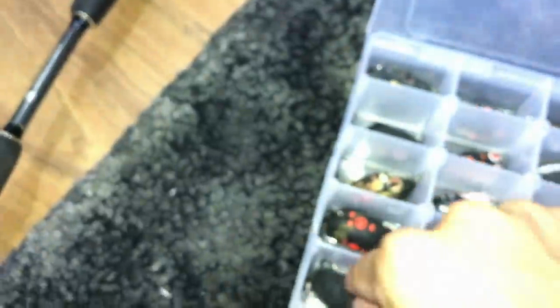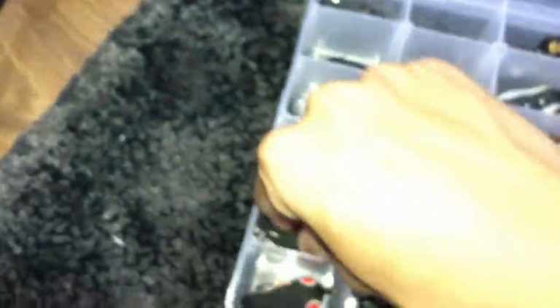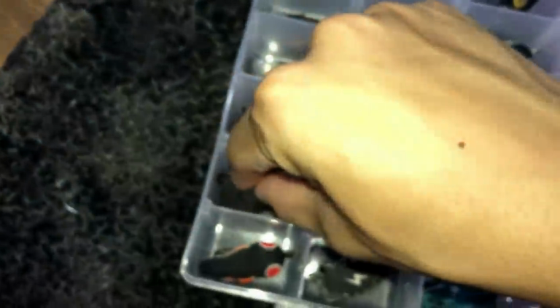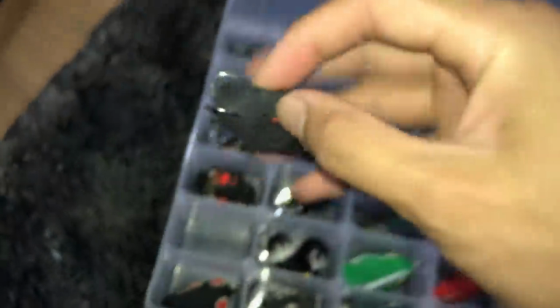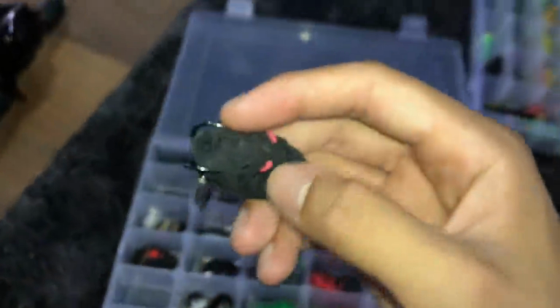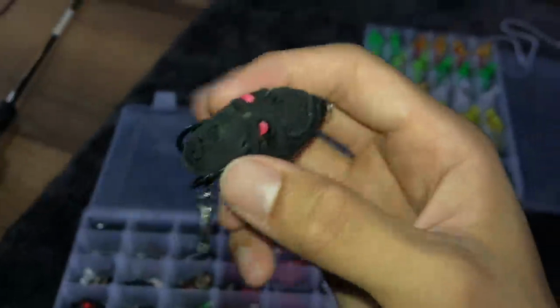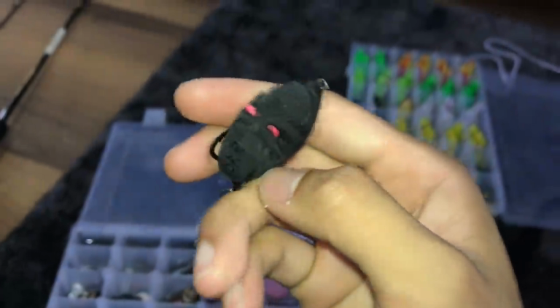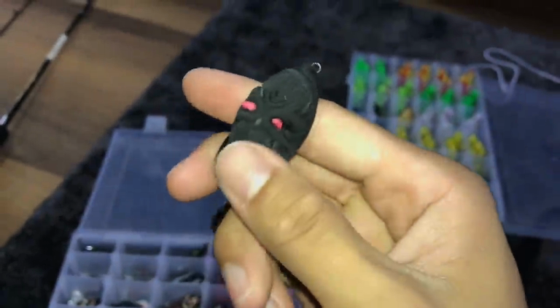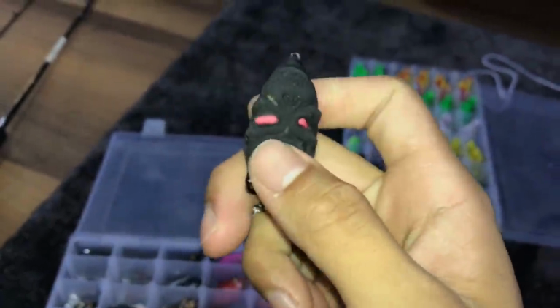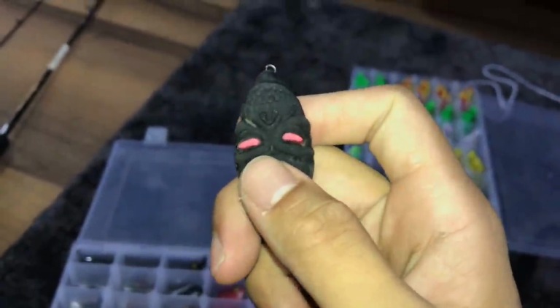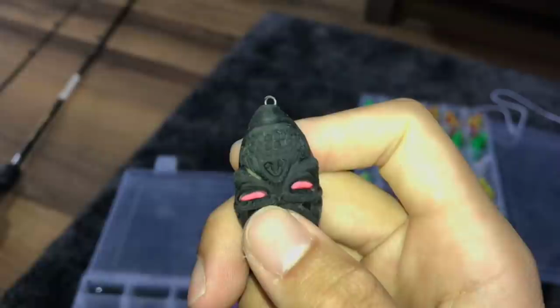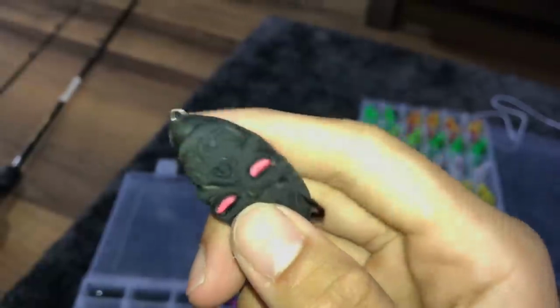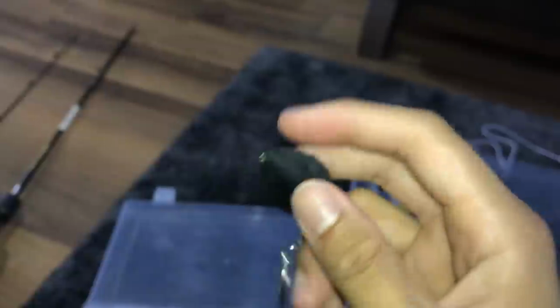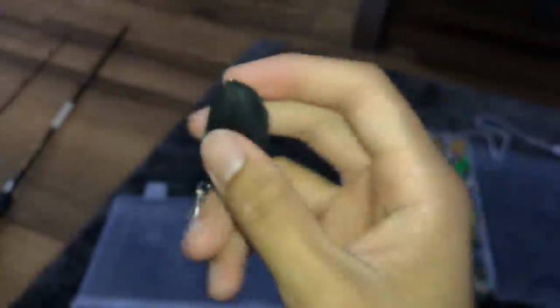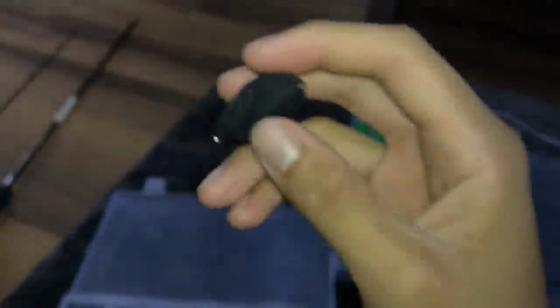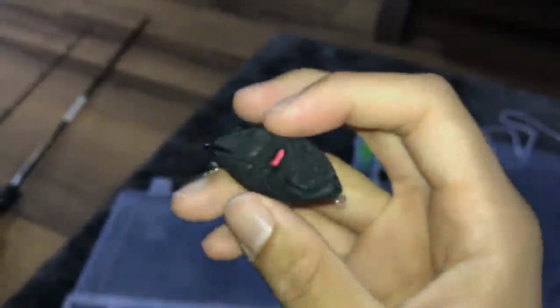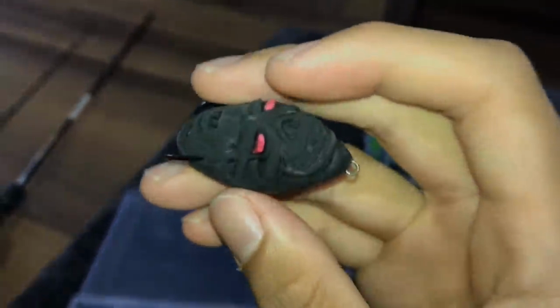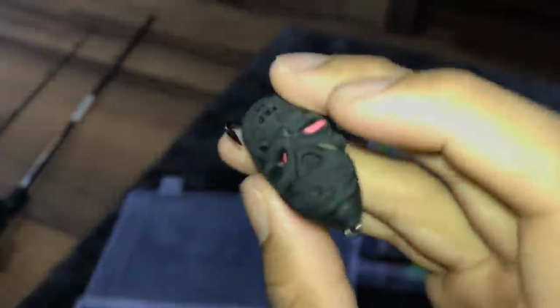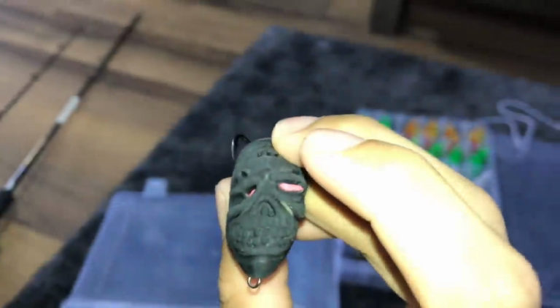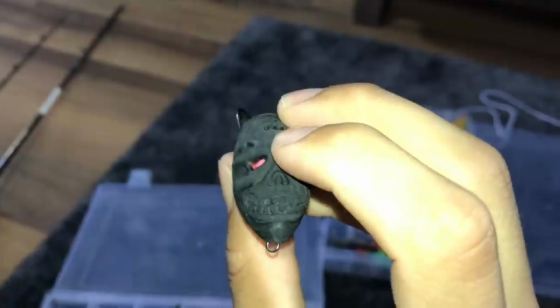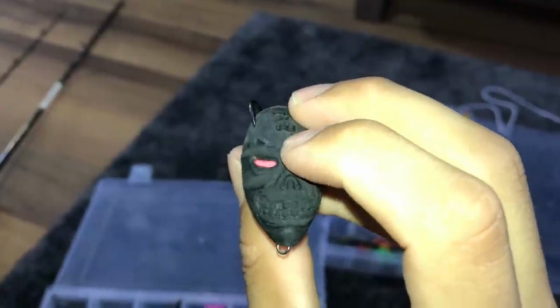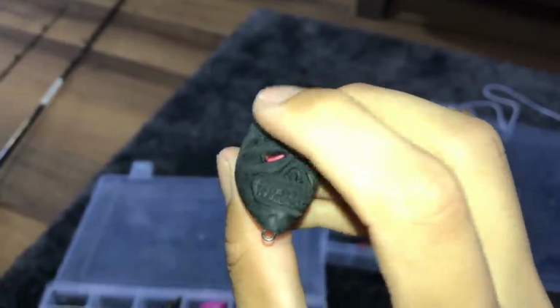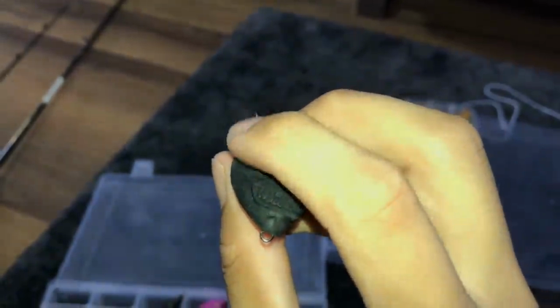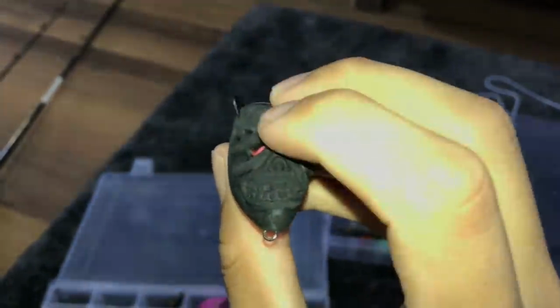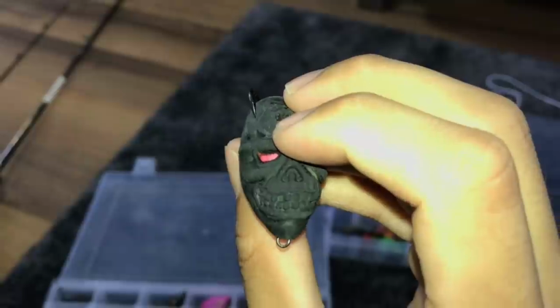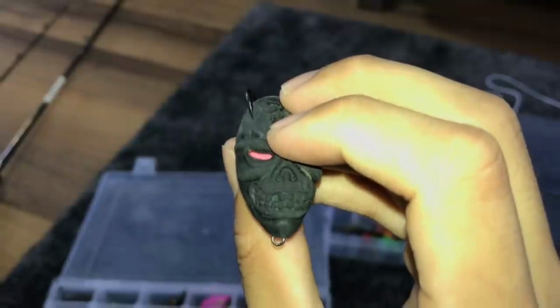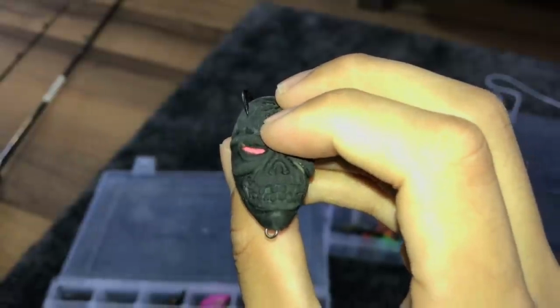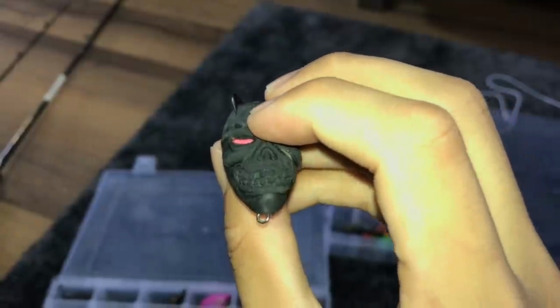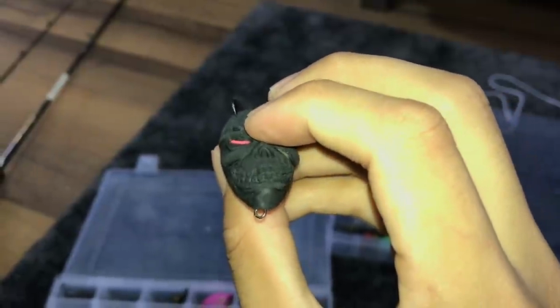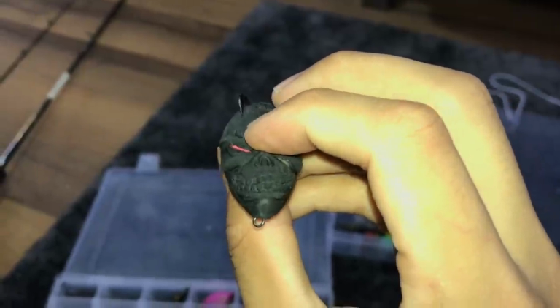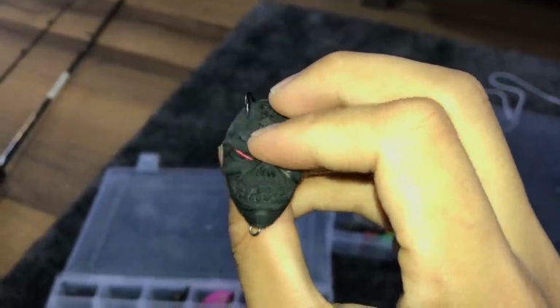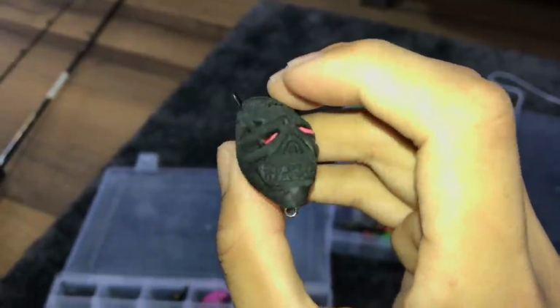Next we have an alien head — check that out. The only thing I don't like about this is there's a dent right here. I was supposed to get a refund from the seller, but yeah, whatever.